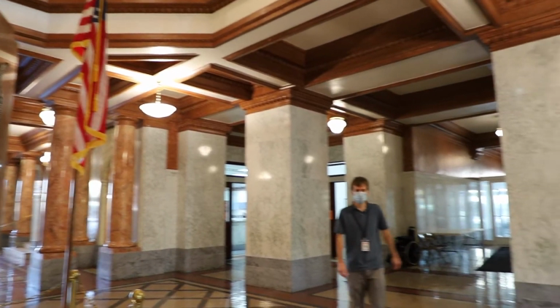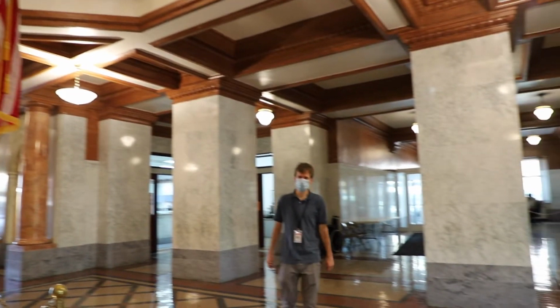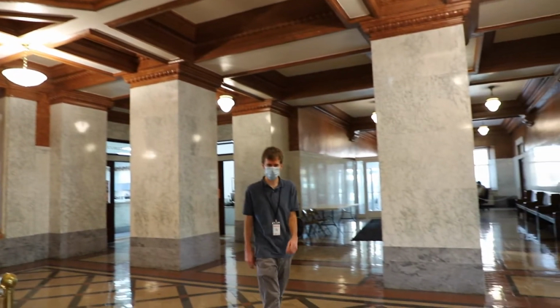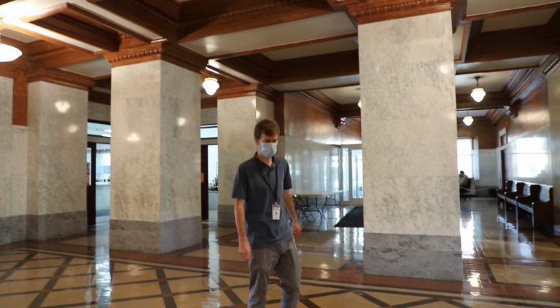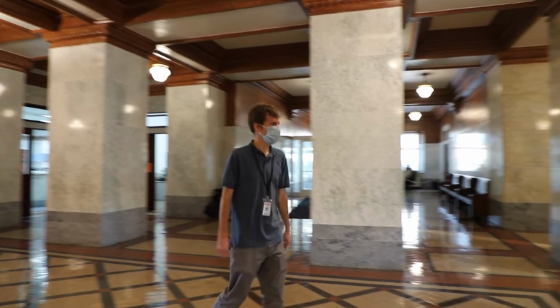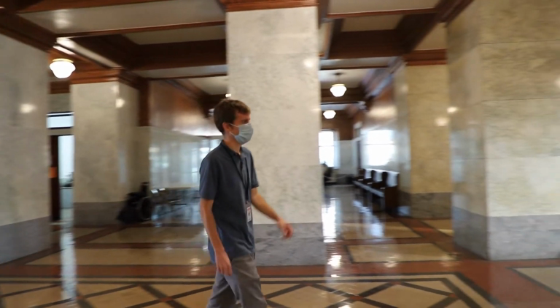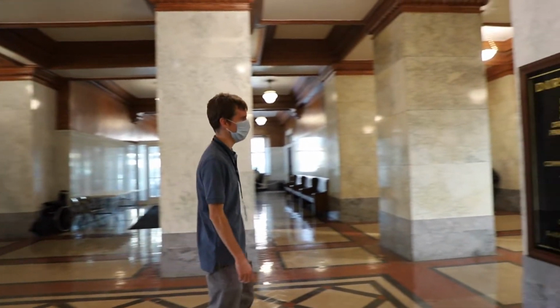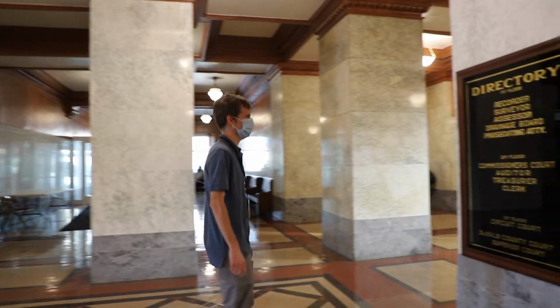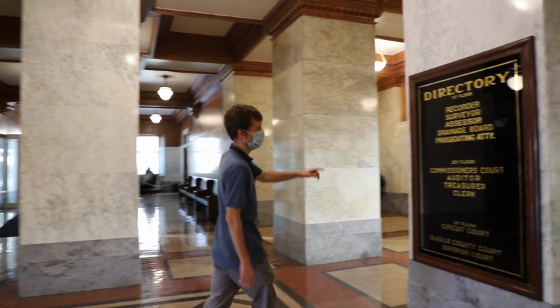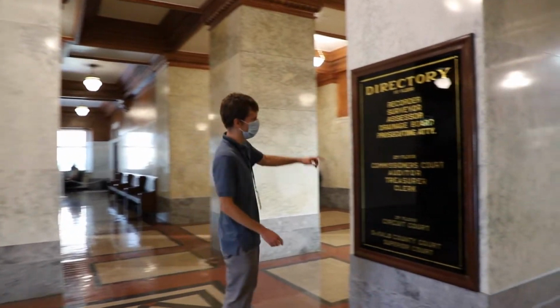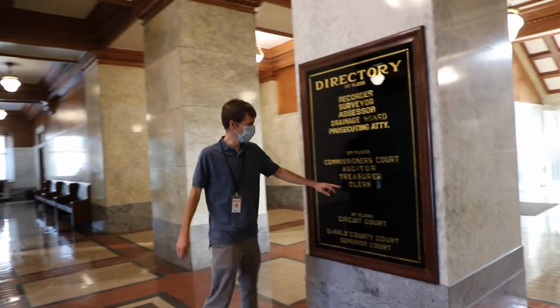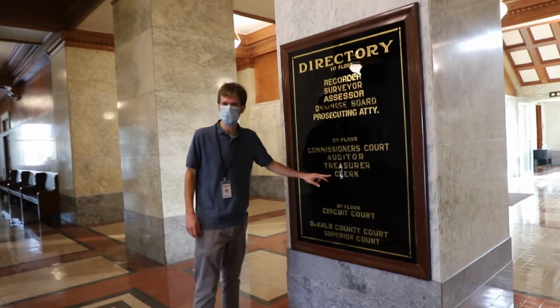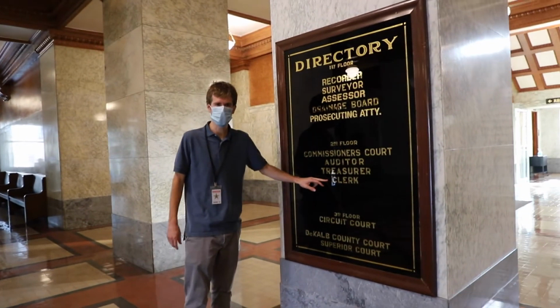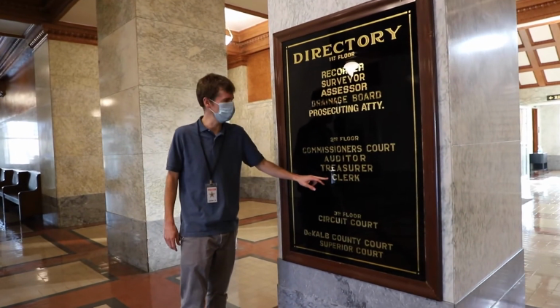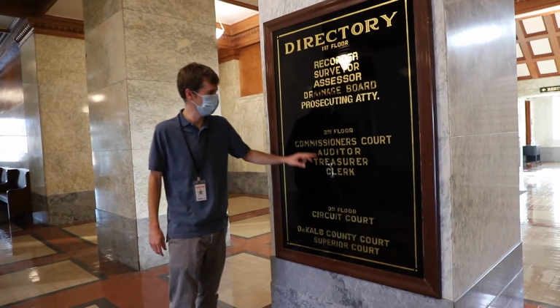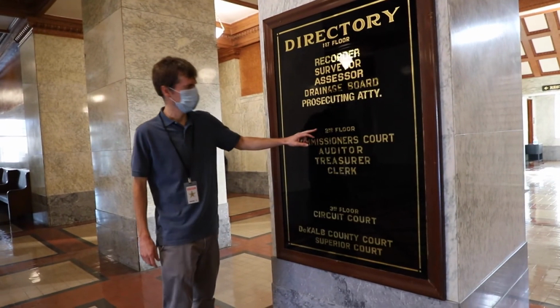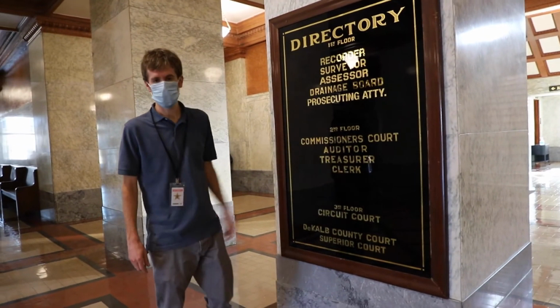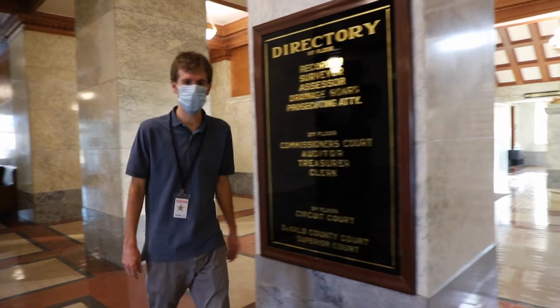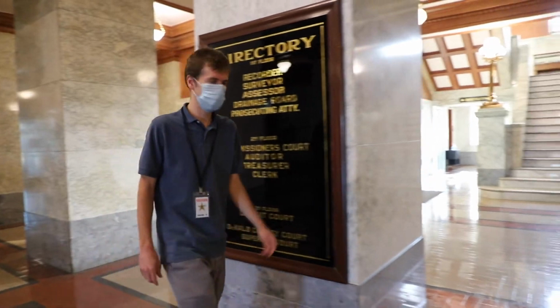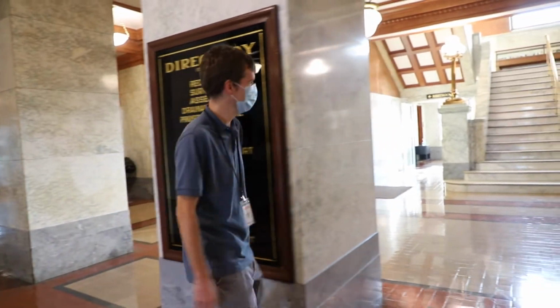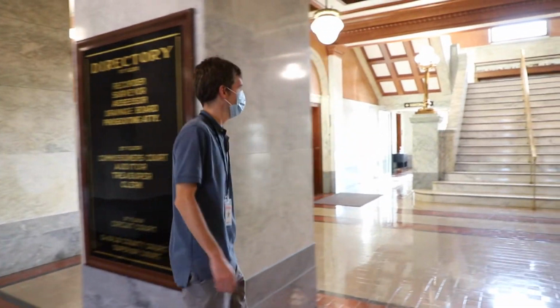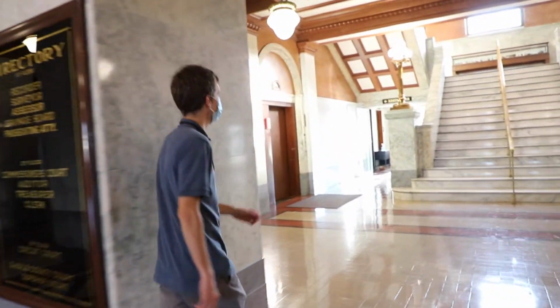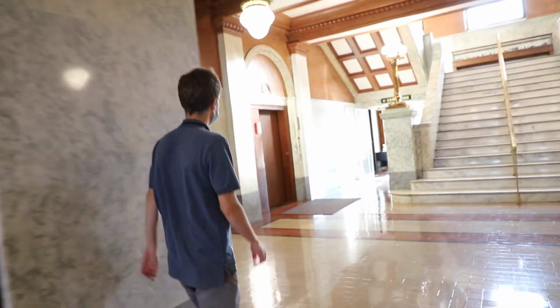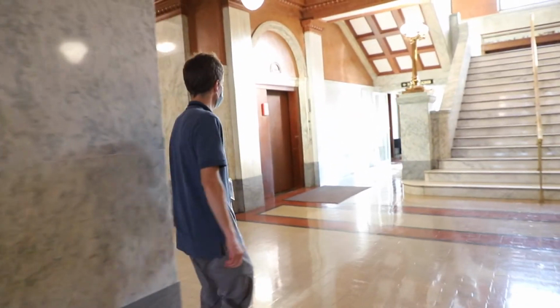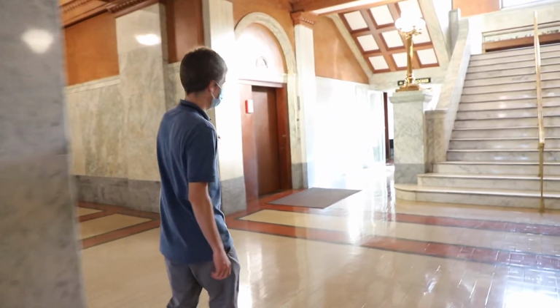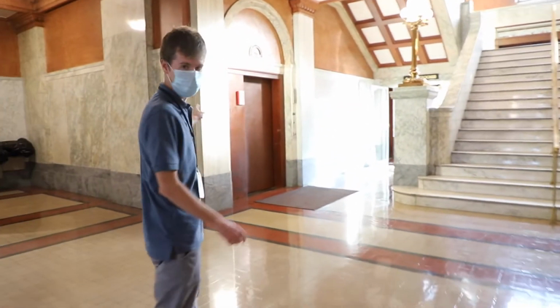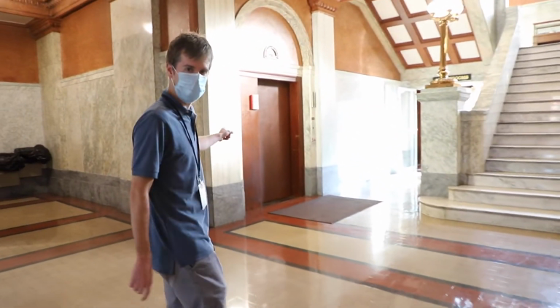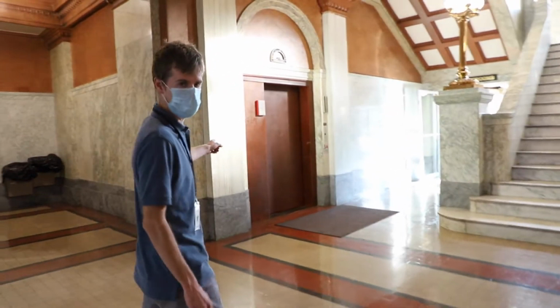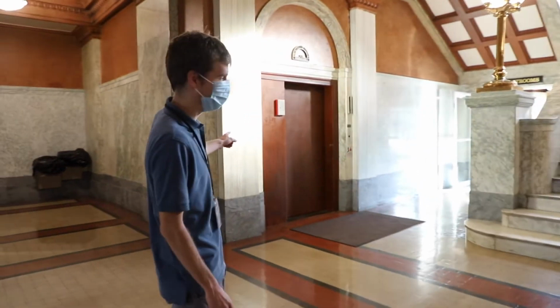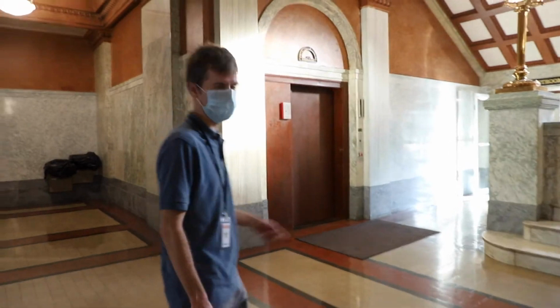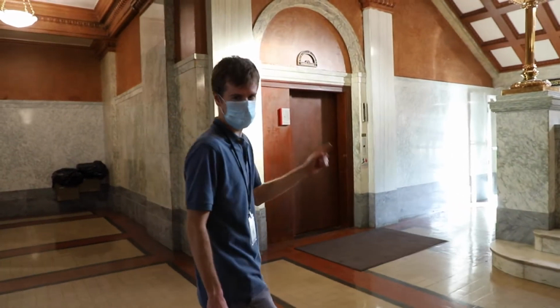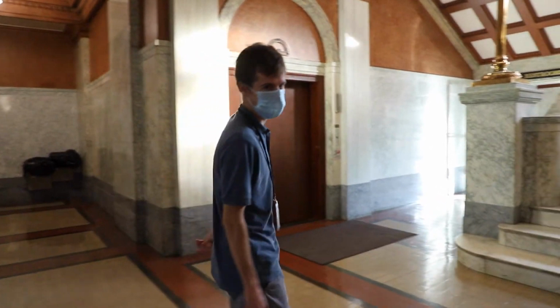Alright, so you come in. We're going to go up here to the clerk's office on the second floor. There's an elevator as well if you need it. I'm just going to take the stairs.